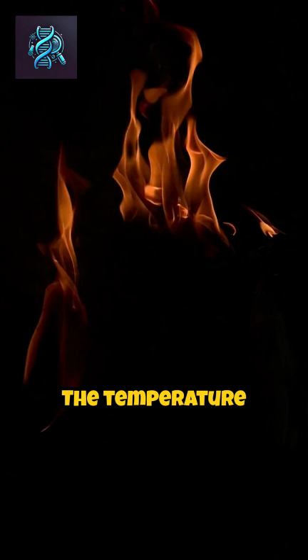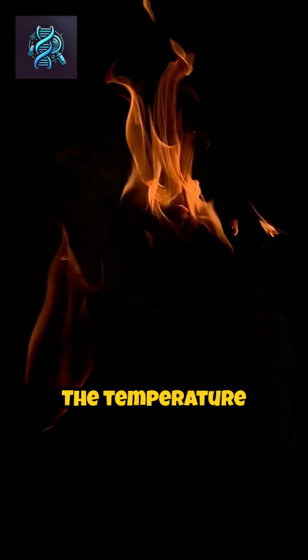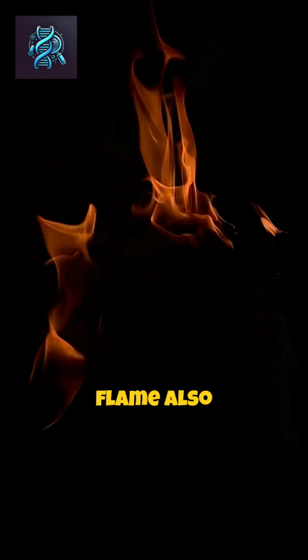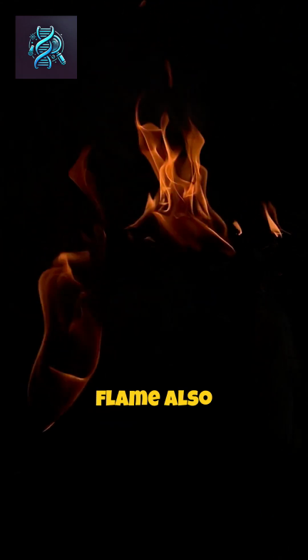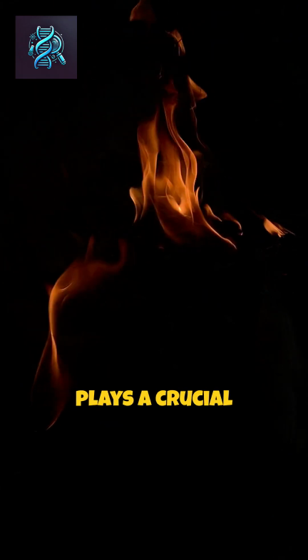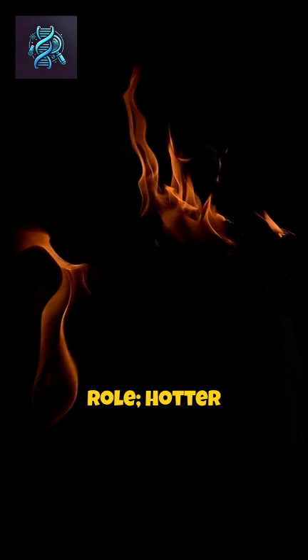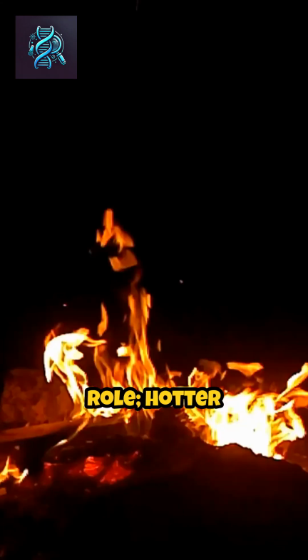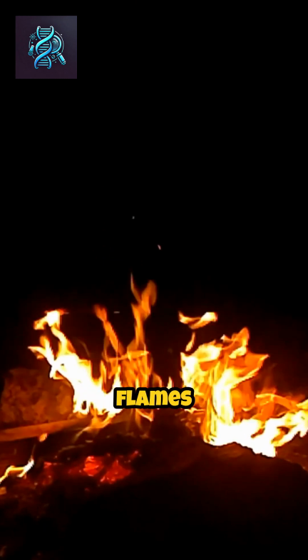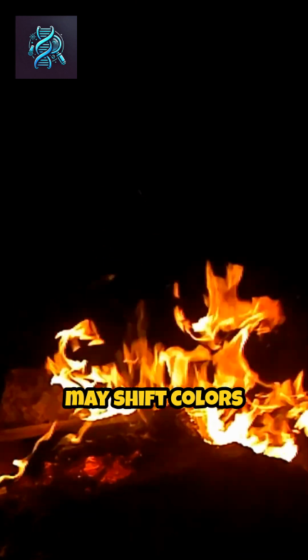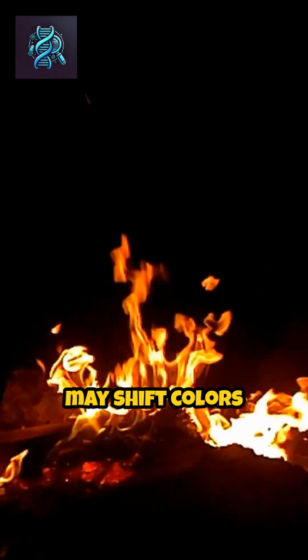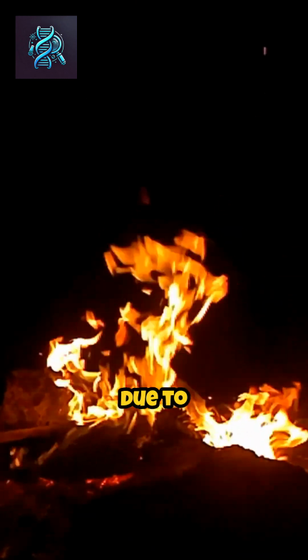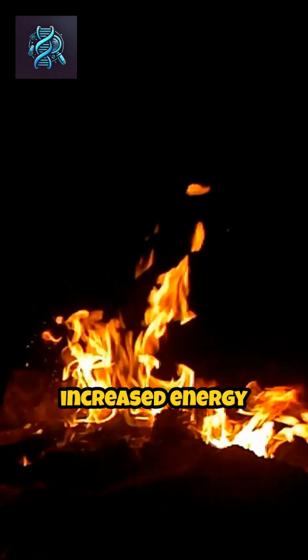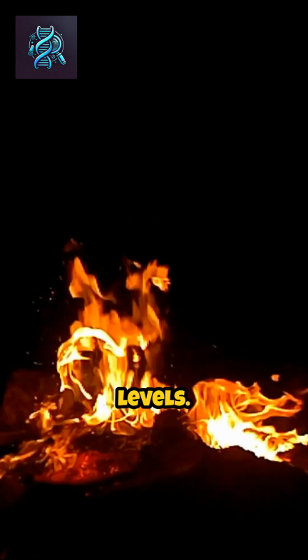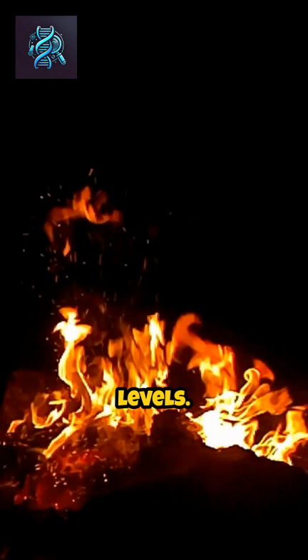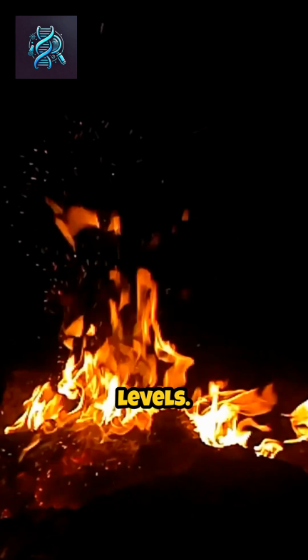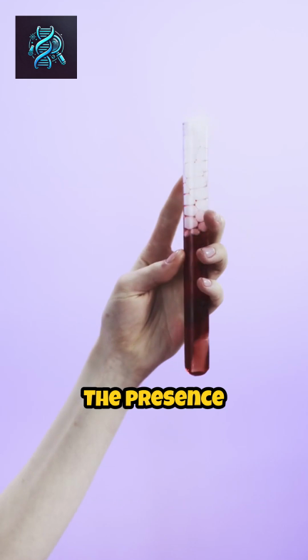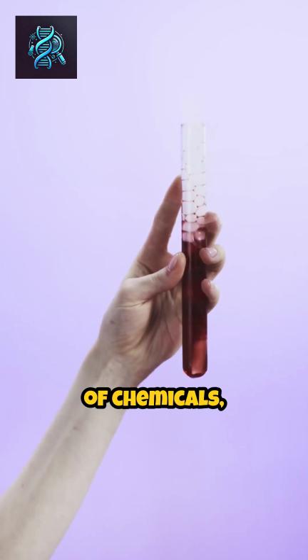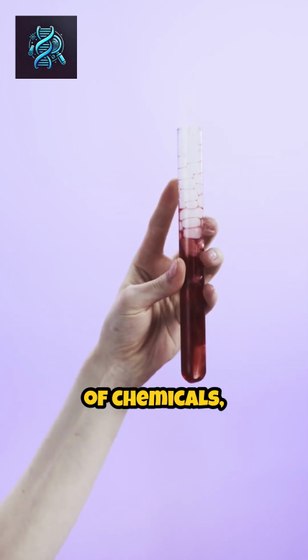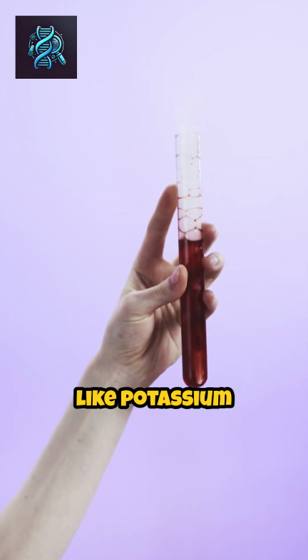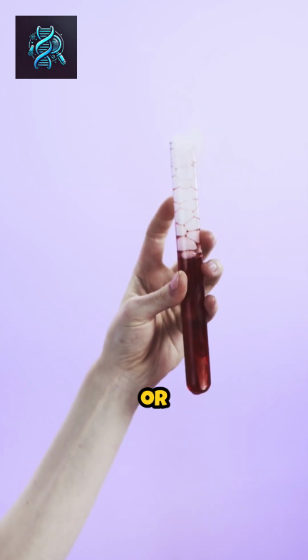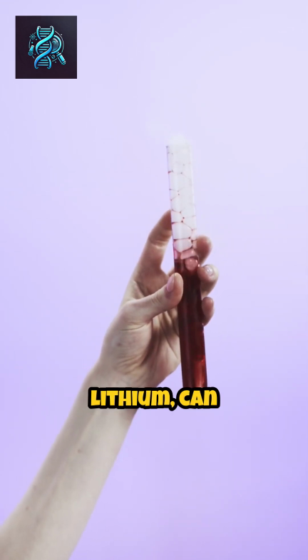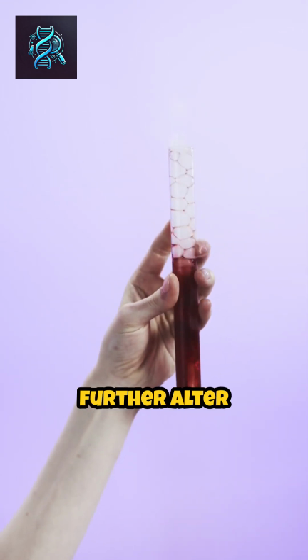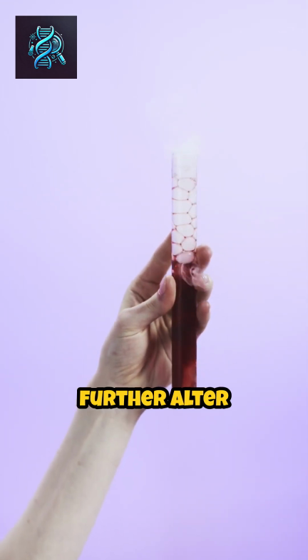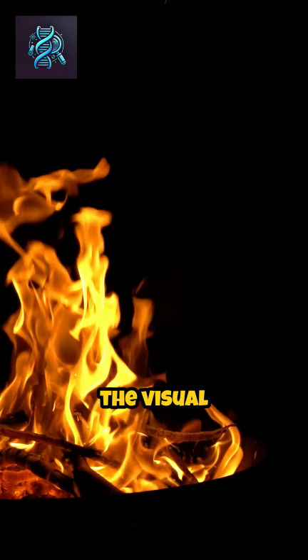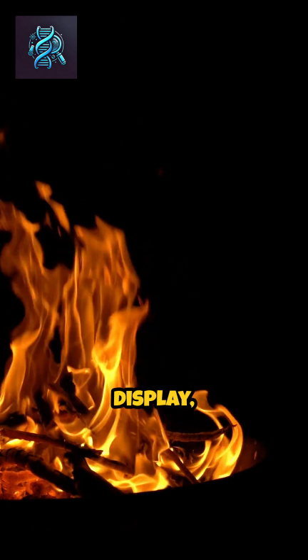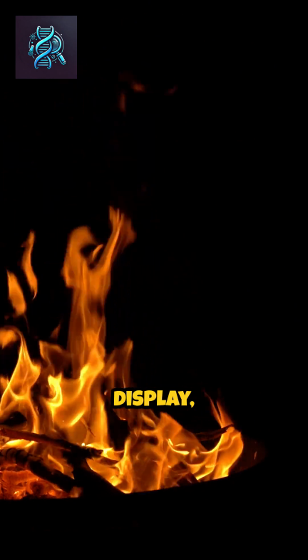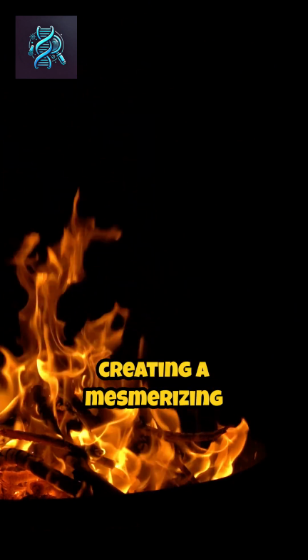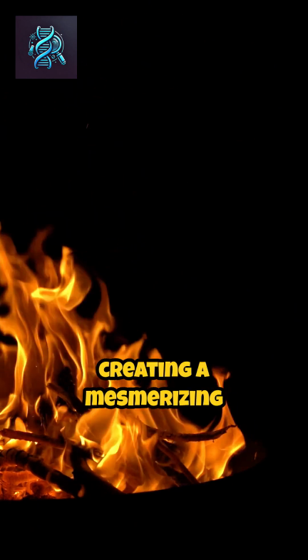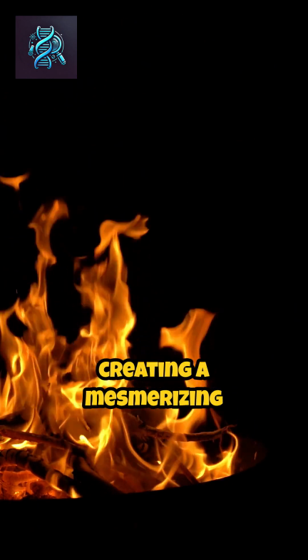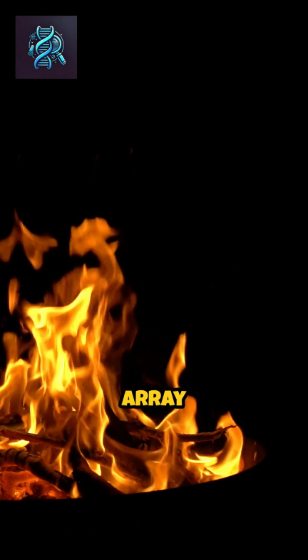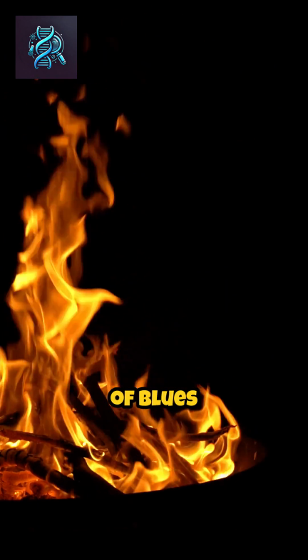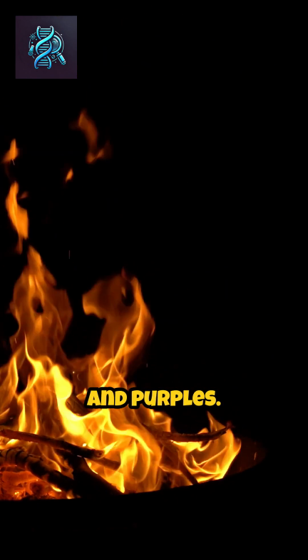The temperature of the flame also plays a crucial role. Hotter flames may shift colors due to increased energy levels. The presence of chemicals like potassium or lithium can further alter the visual display, creating a mesmerizing array of blues and purples.